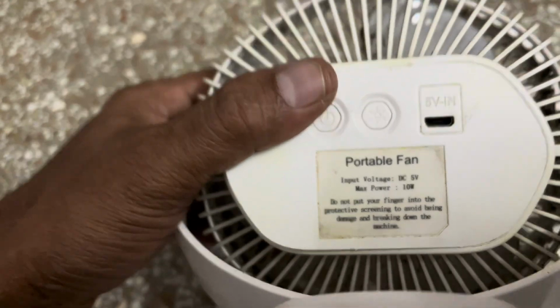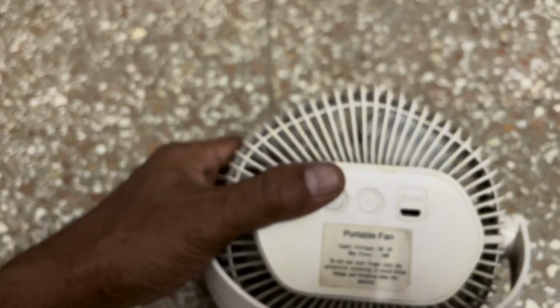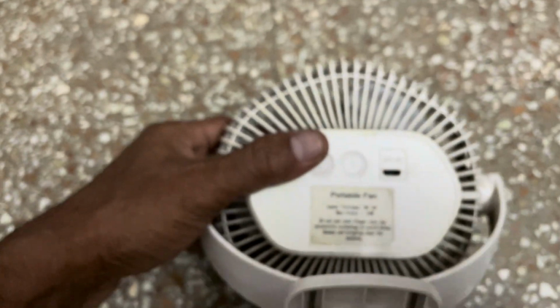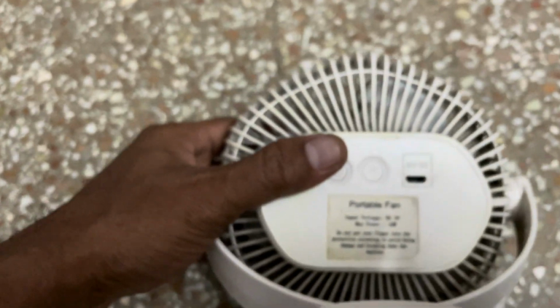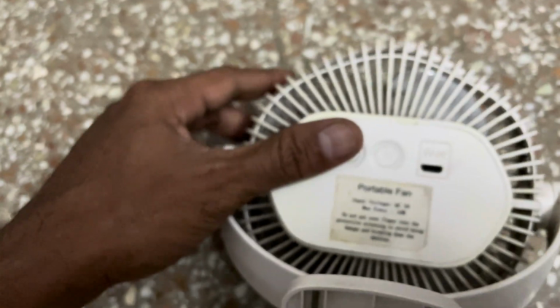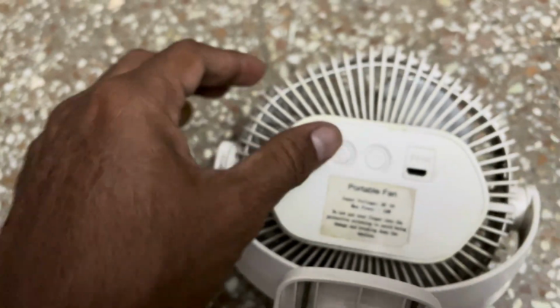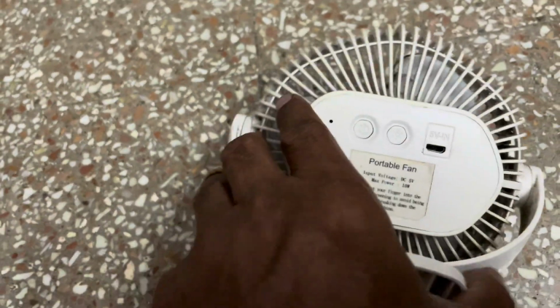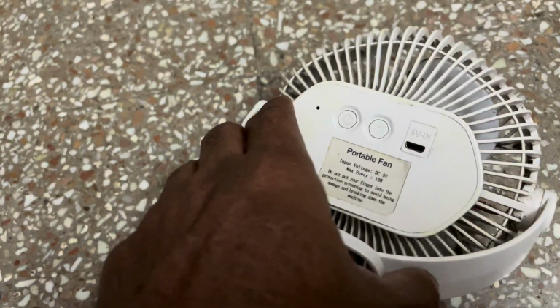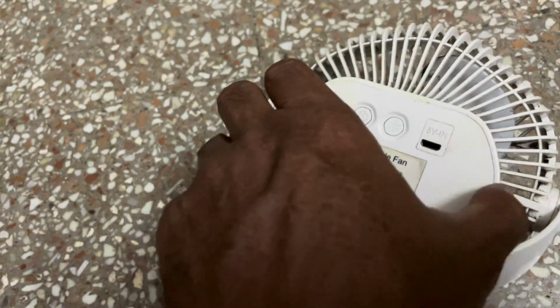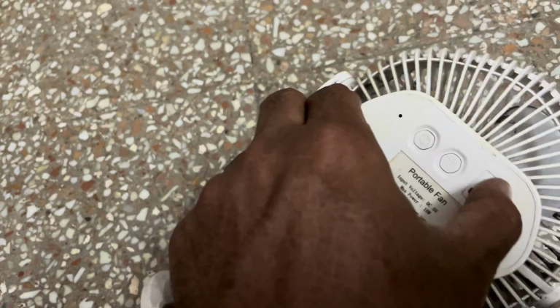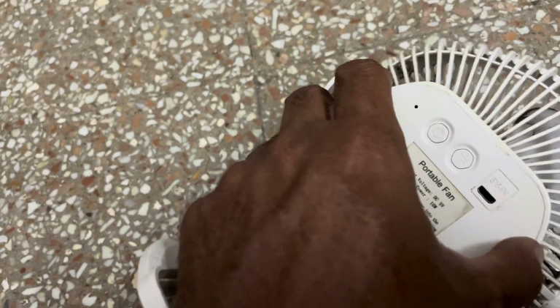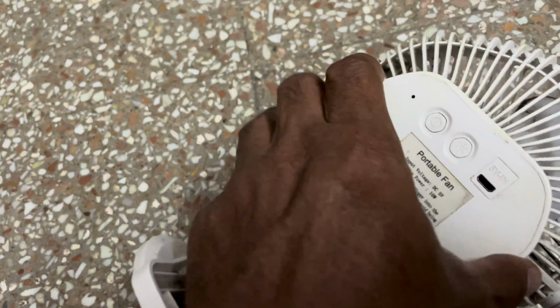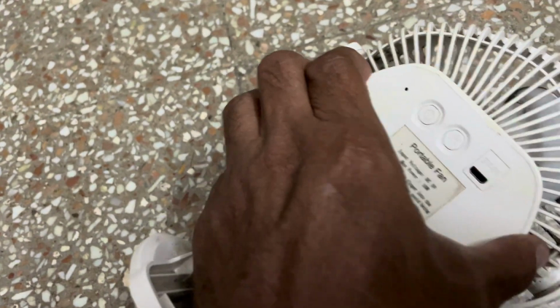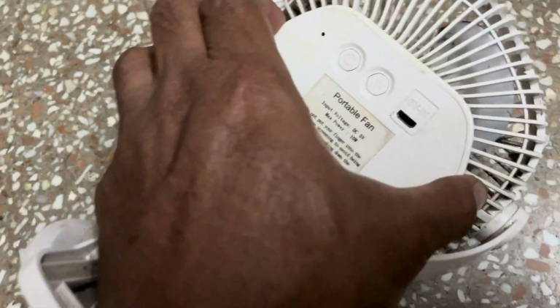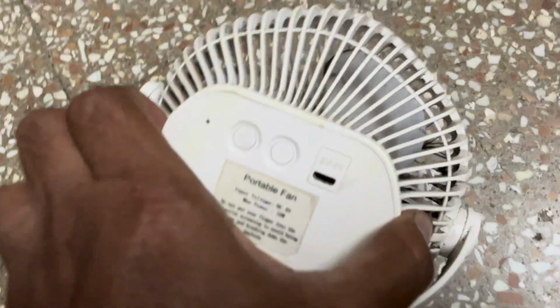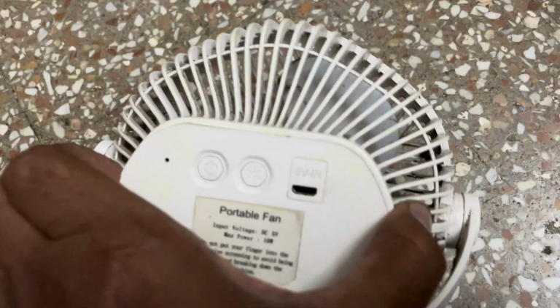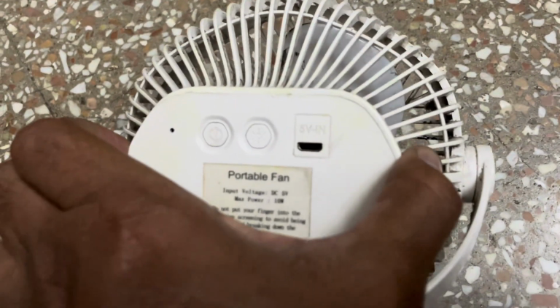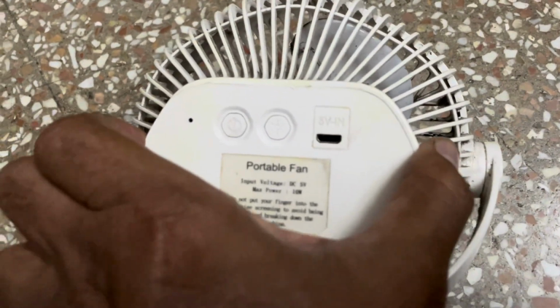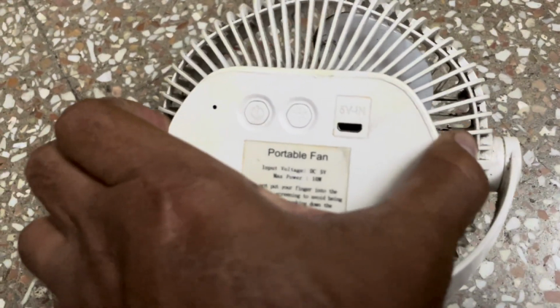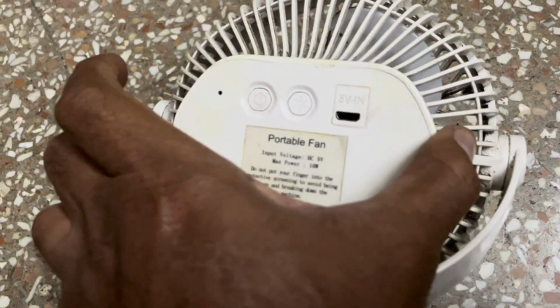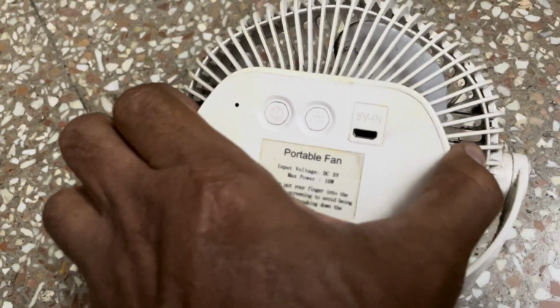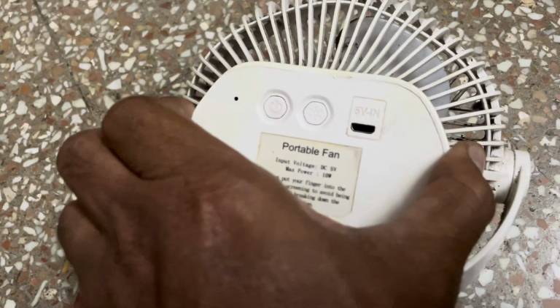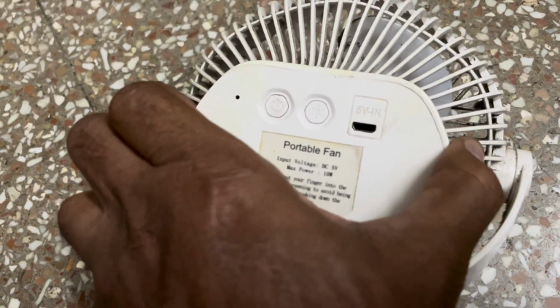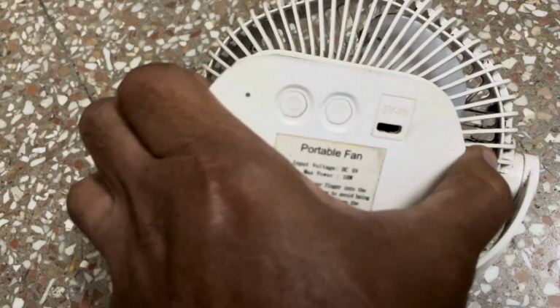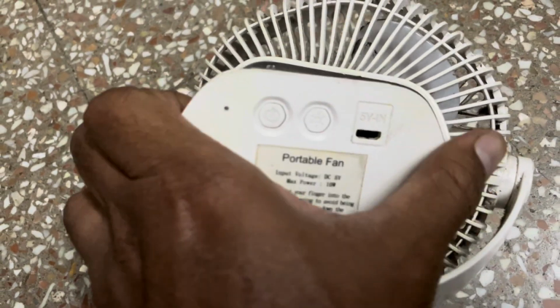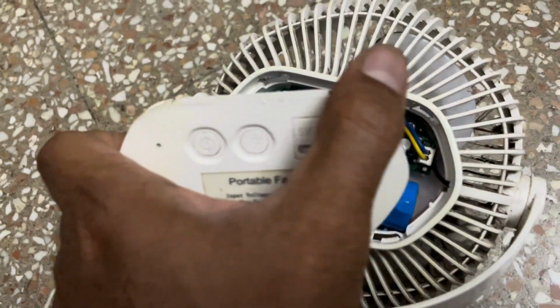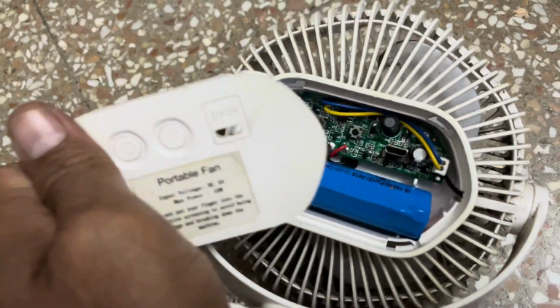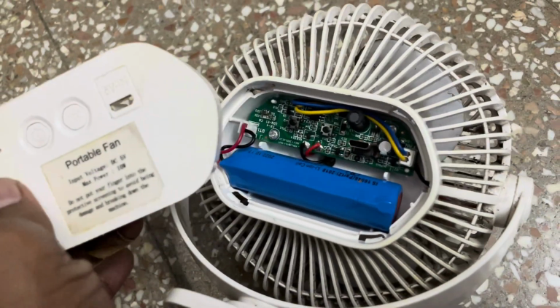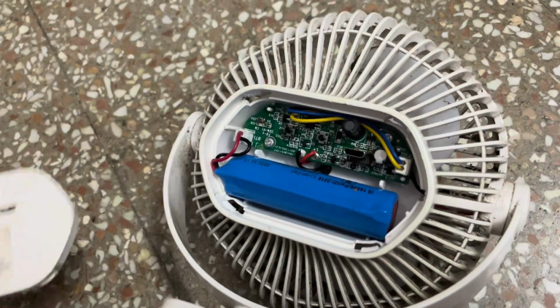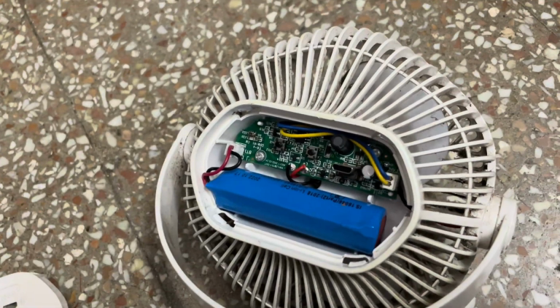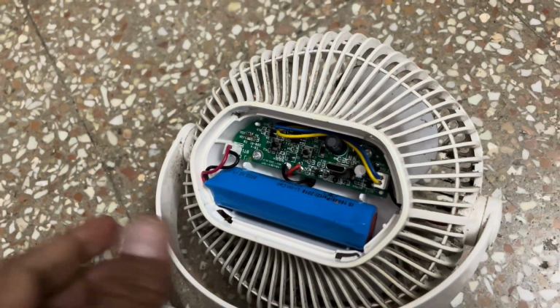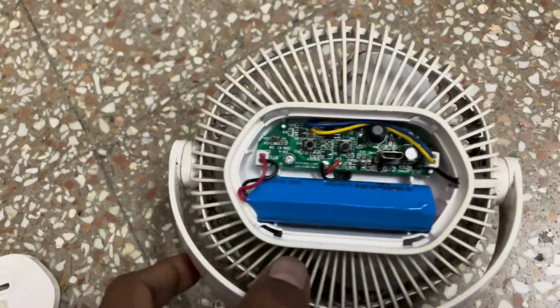In order to replace the battery, we have to remove this door. So this way we can remove it.